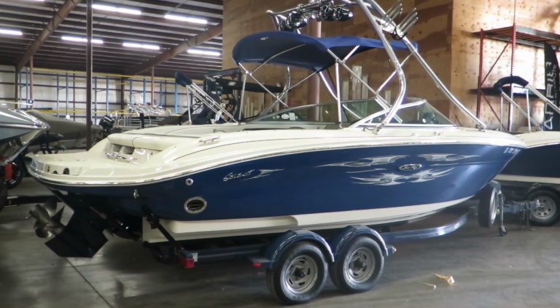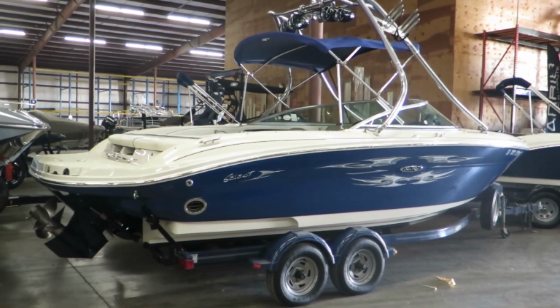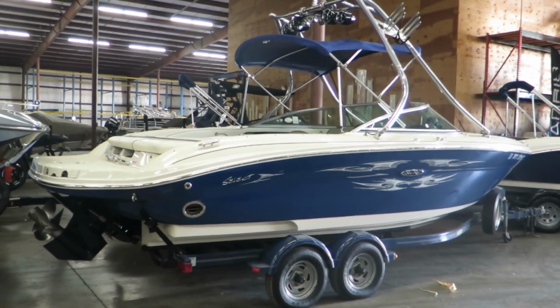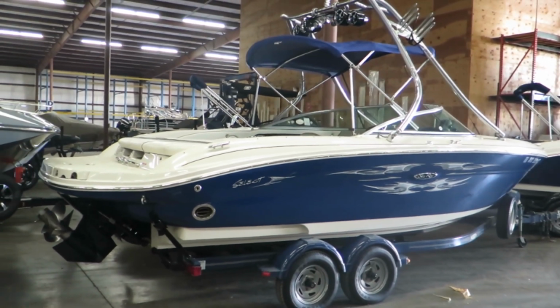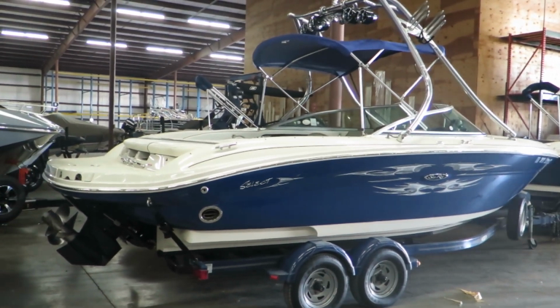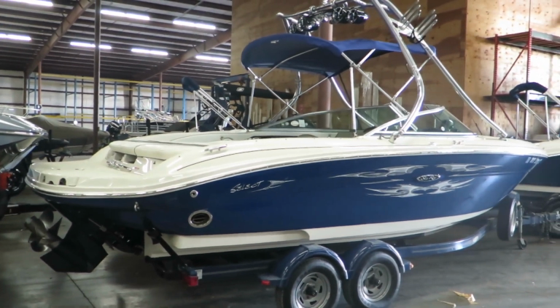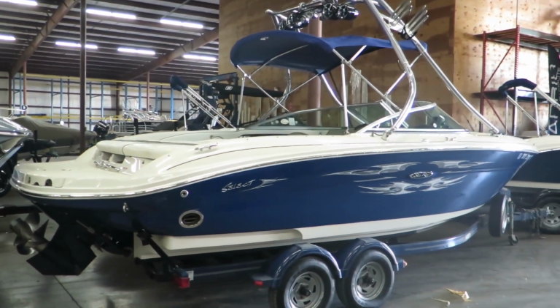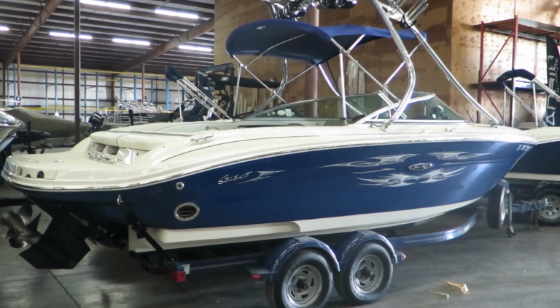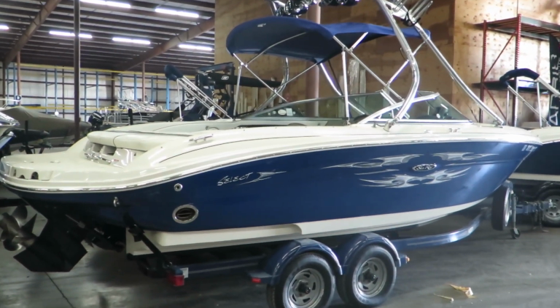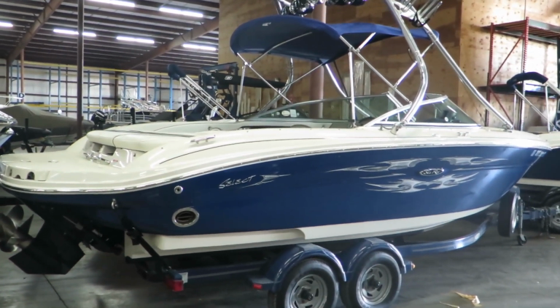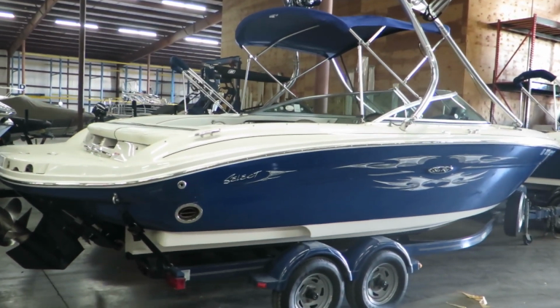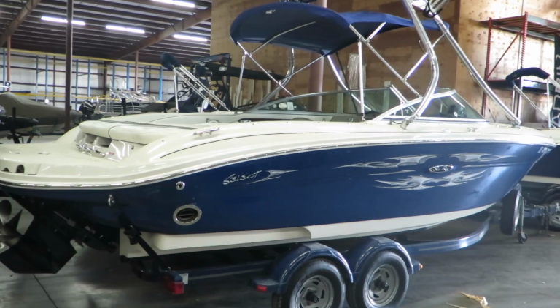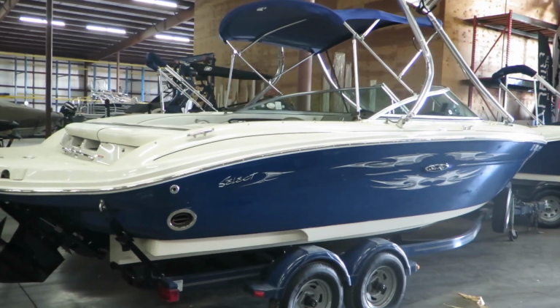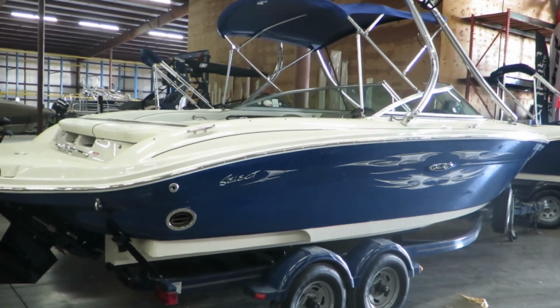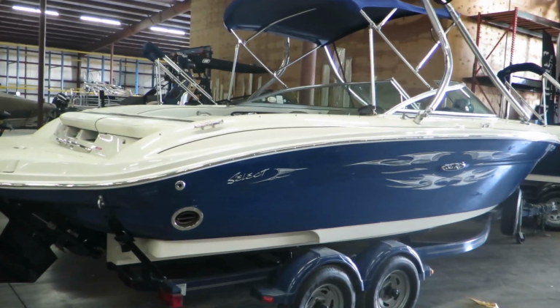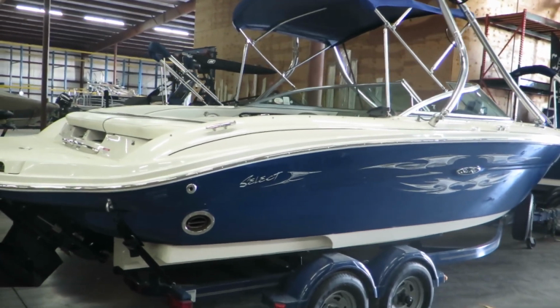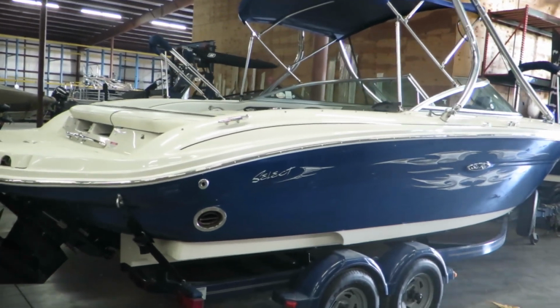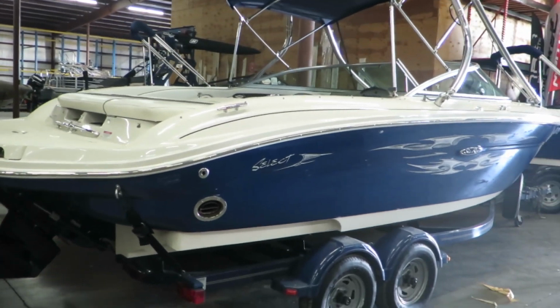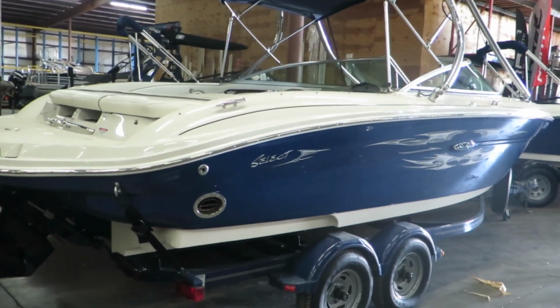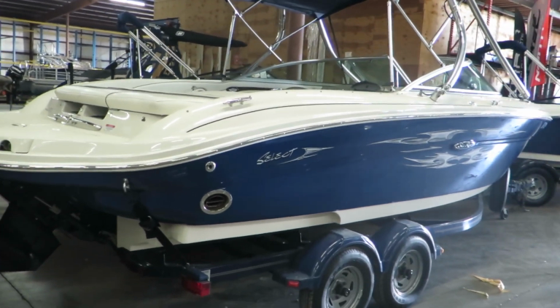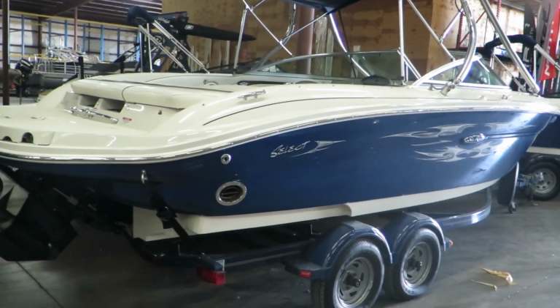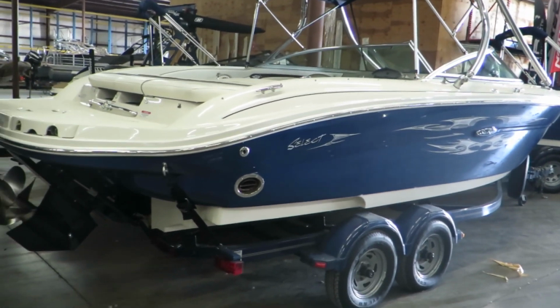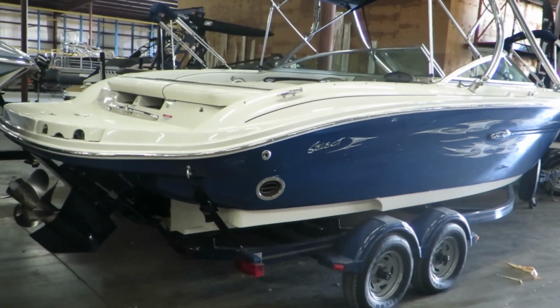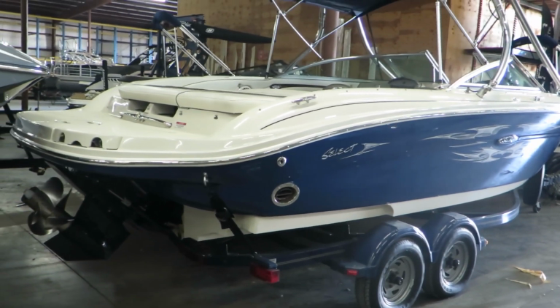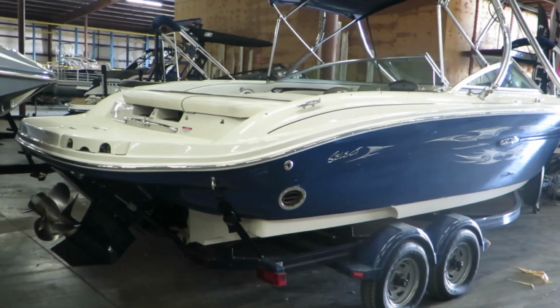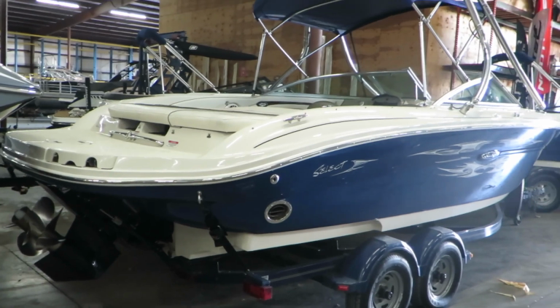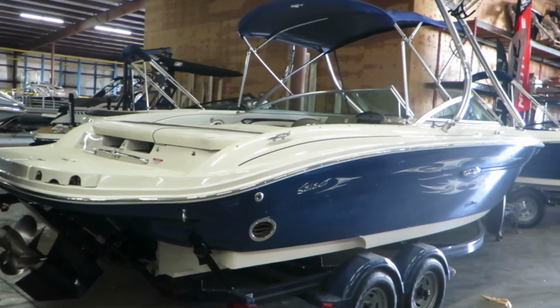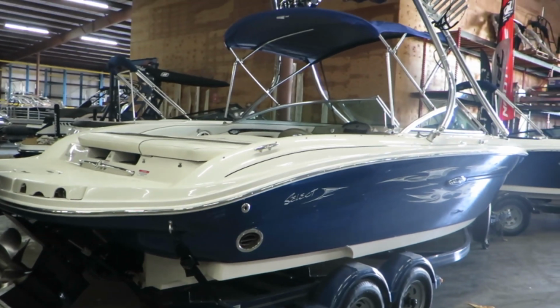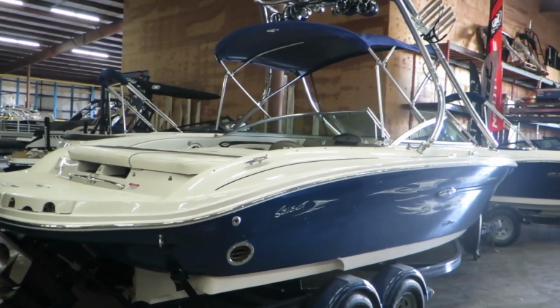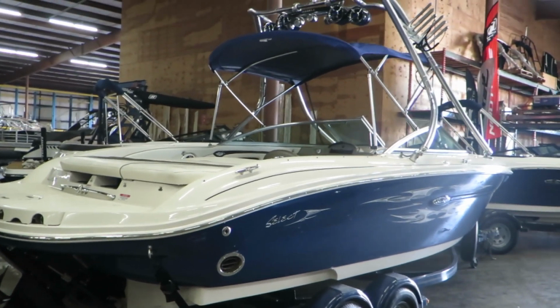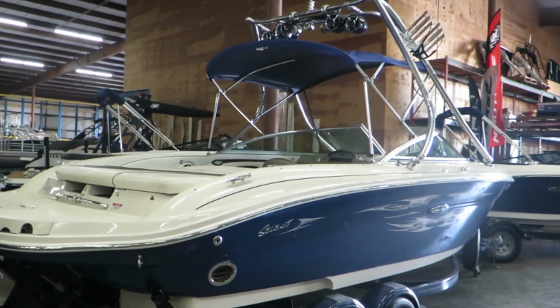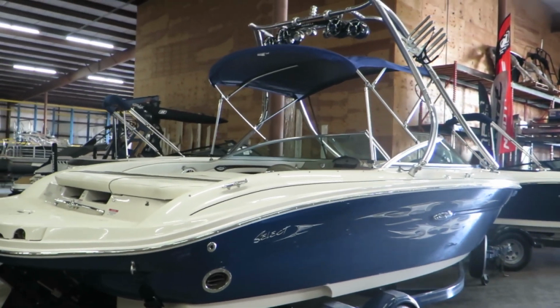Hi, my name is Dan Pergett, sales consultant with MarineMax in Rogers, Minnesota. Today we're going to be looking at the 2006 Sea Ray 220 Select. This is an absolutely gorgeous boat — it's in great condition.